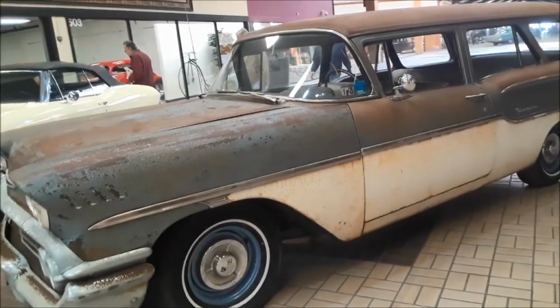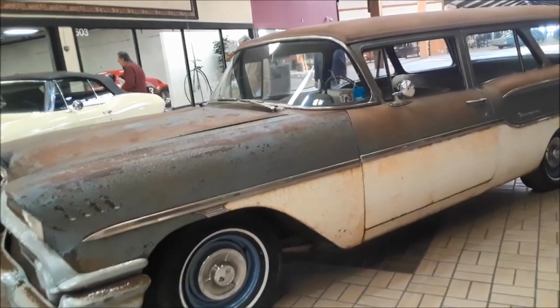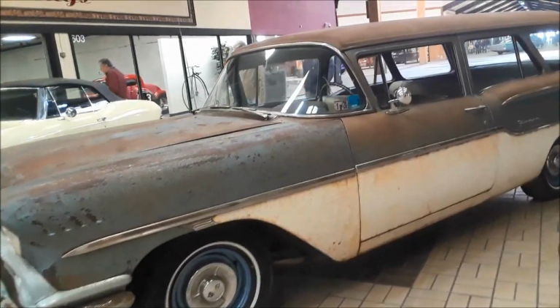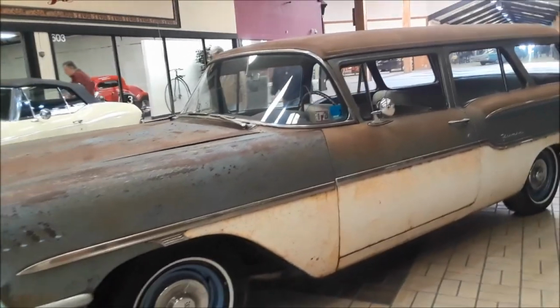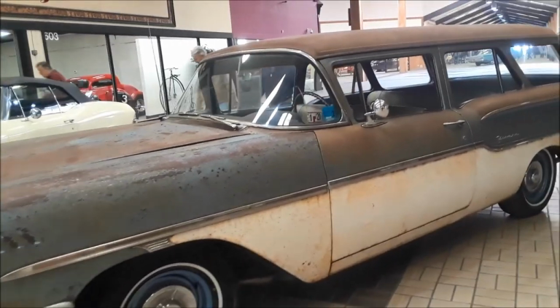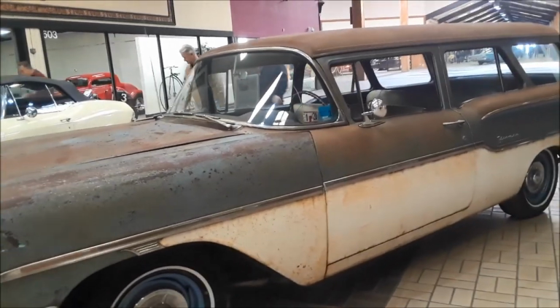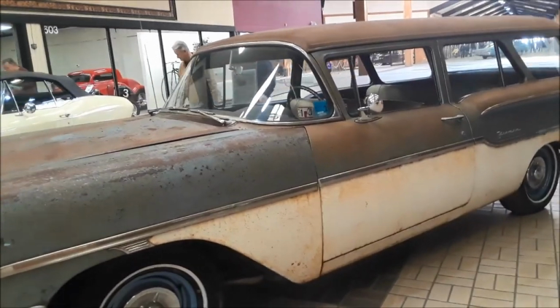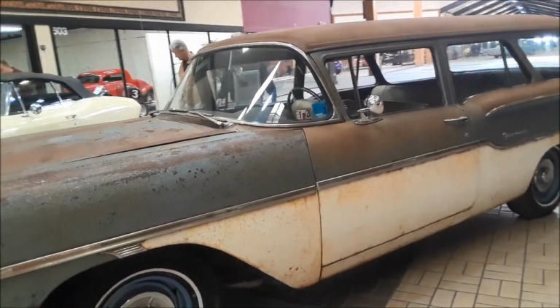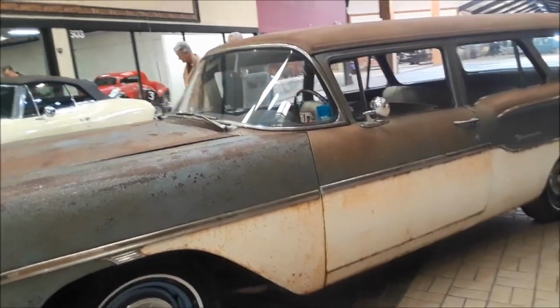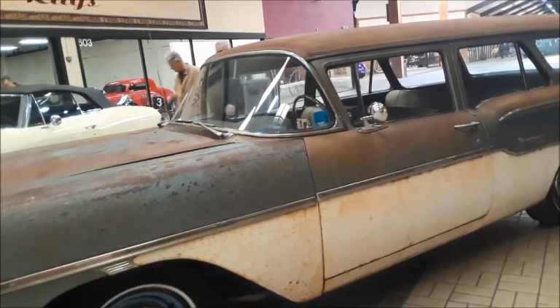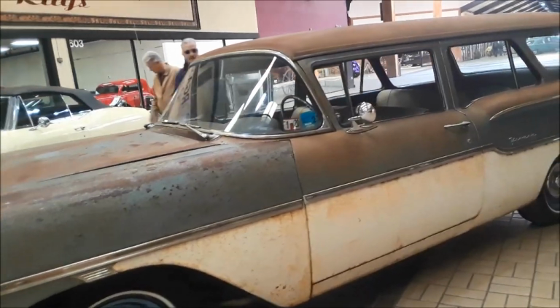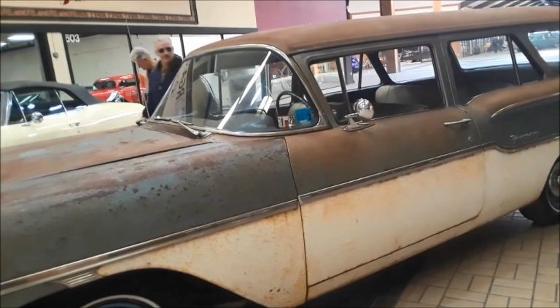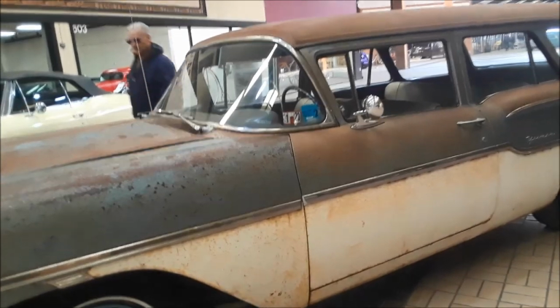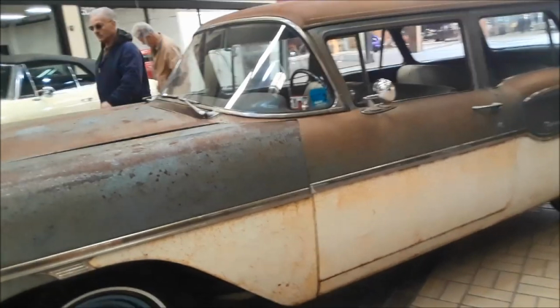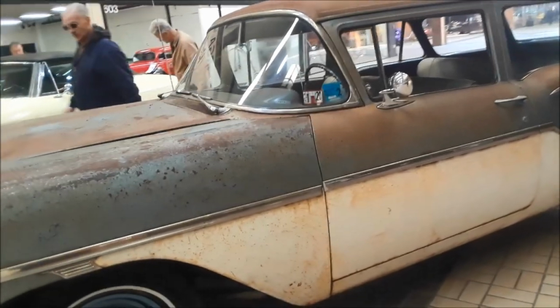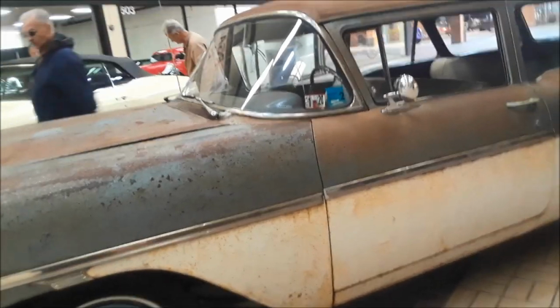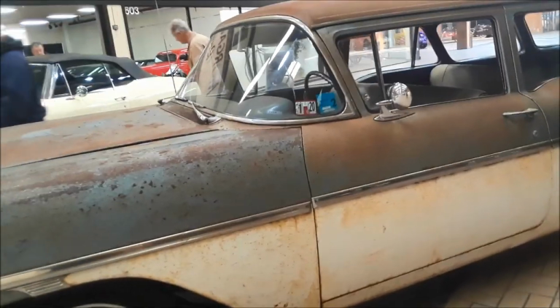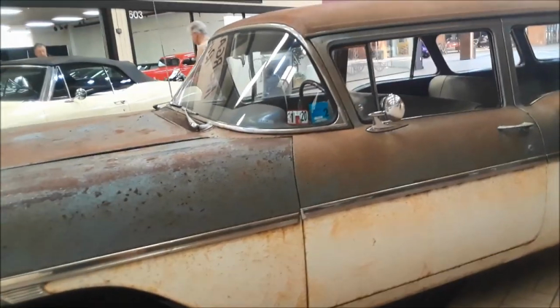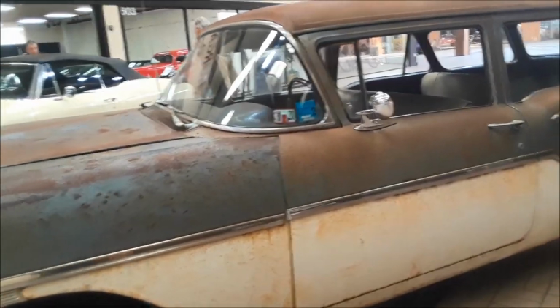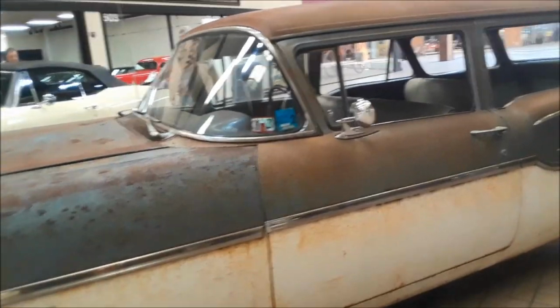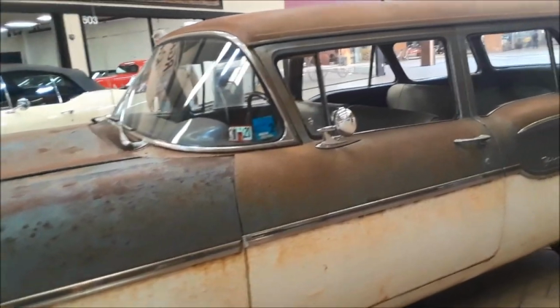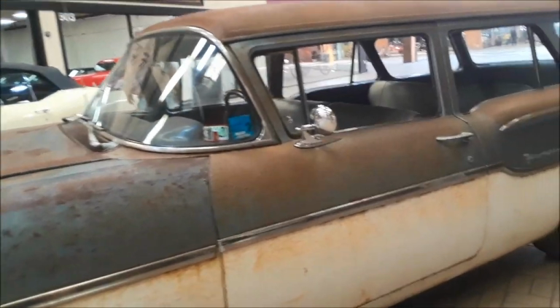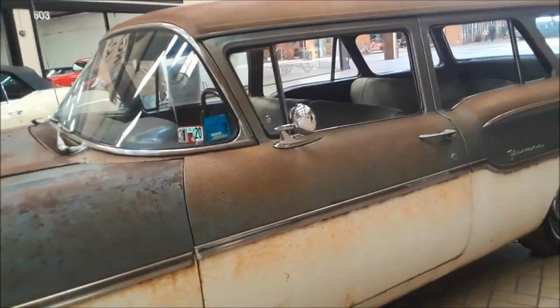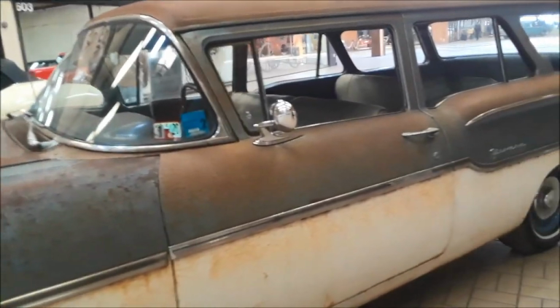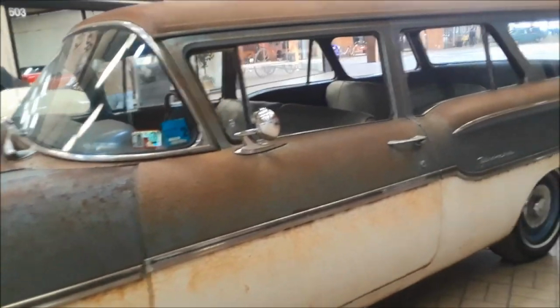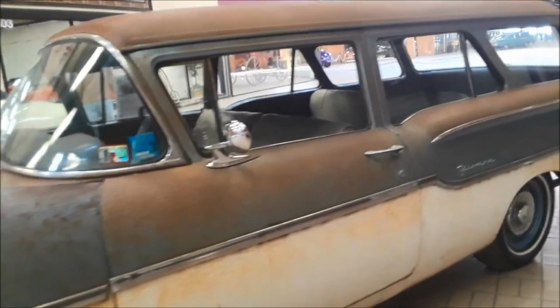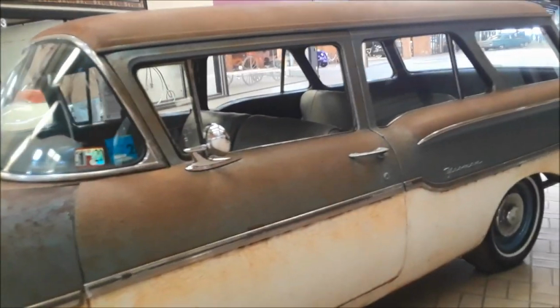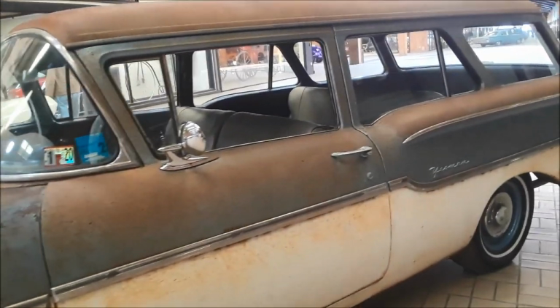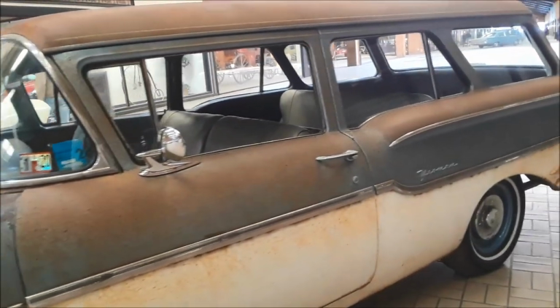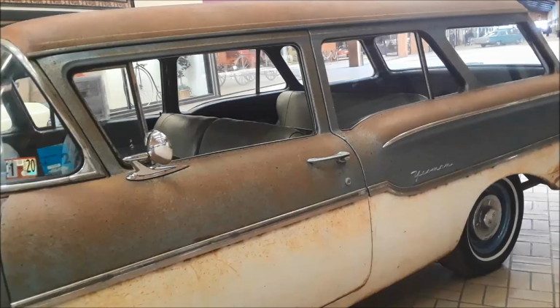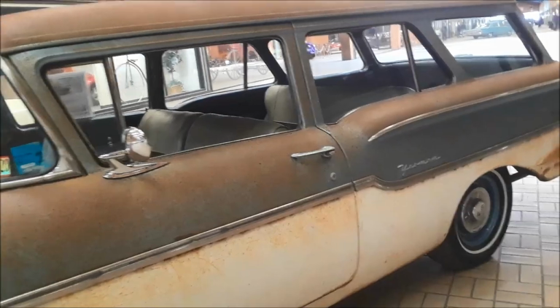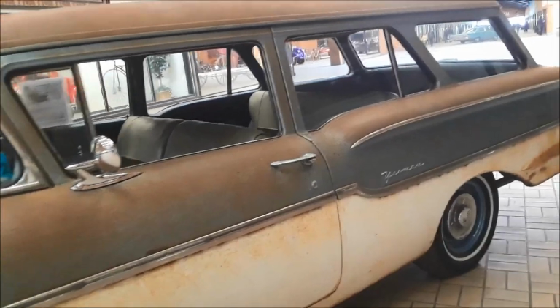This thing is gorgeous. The original patina. I've got to bring up the fact that this car has less than 16,000 miles on the clock.